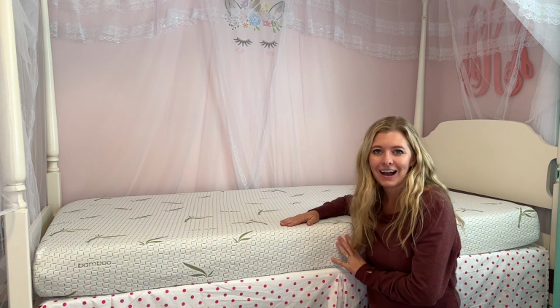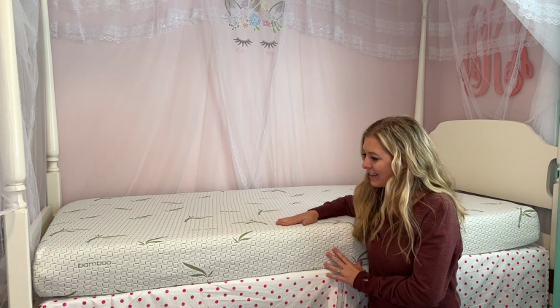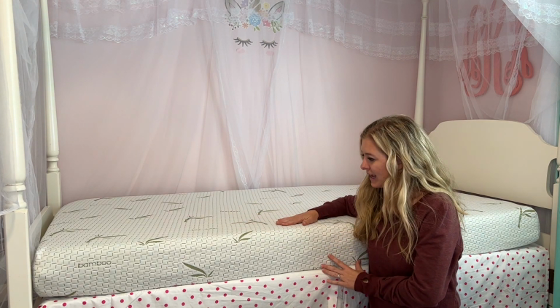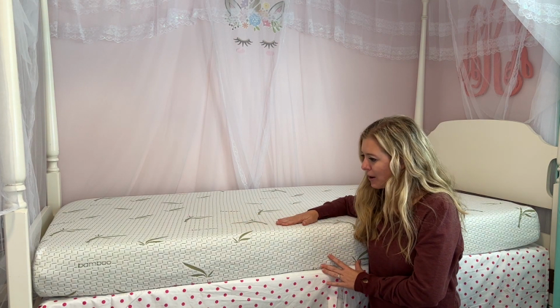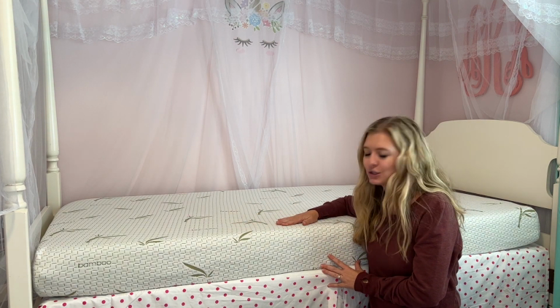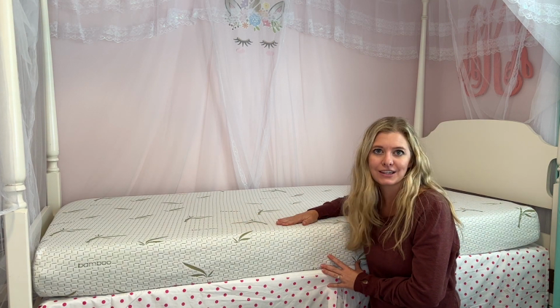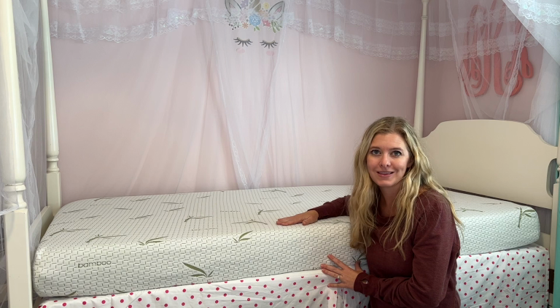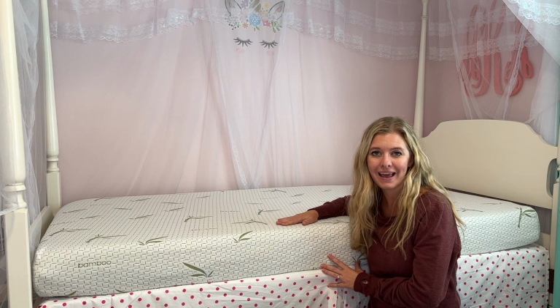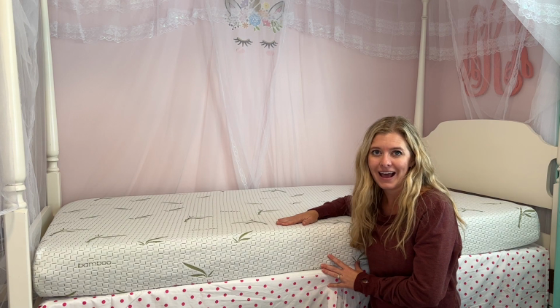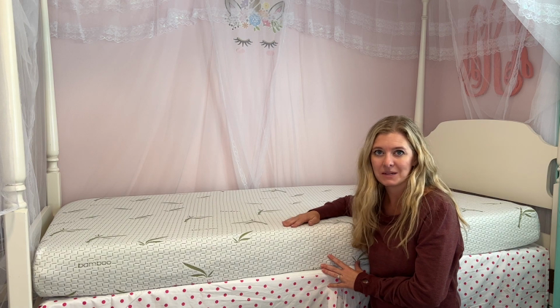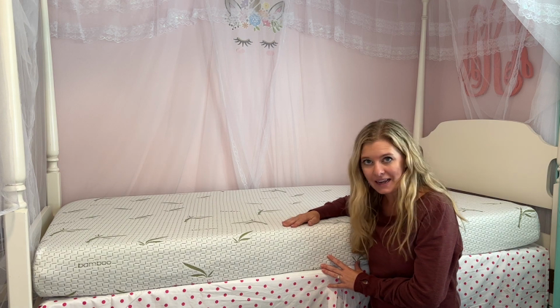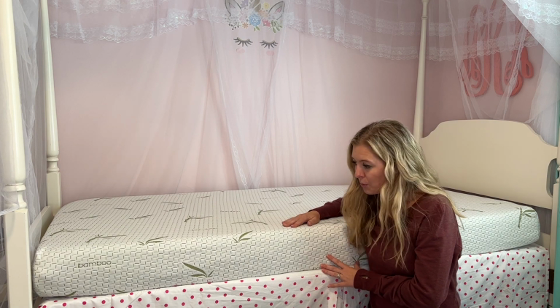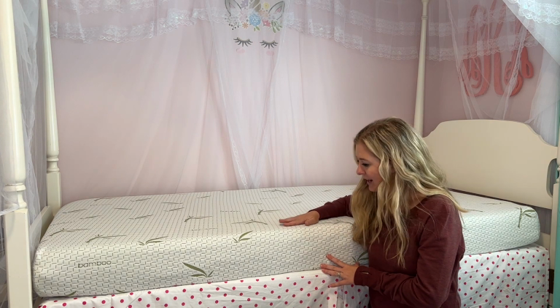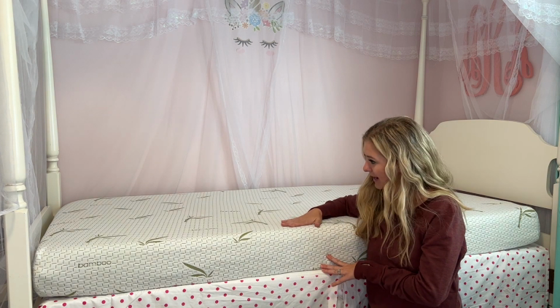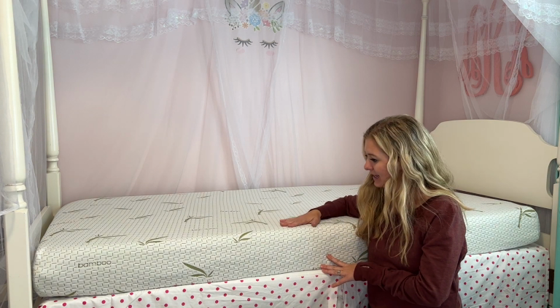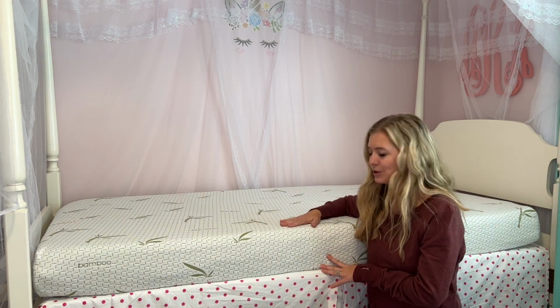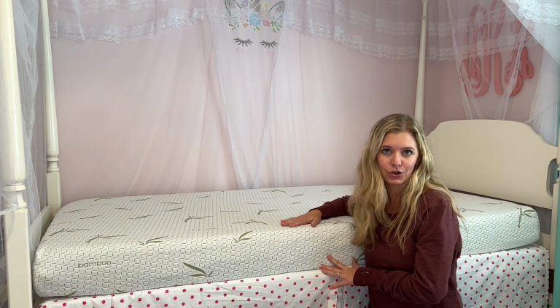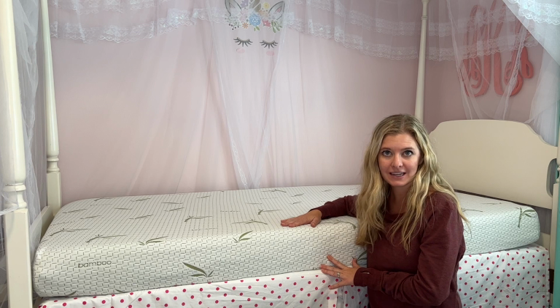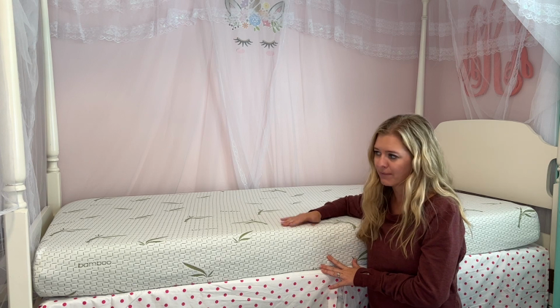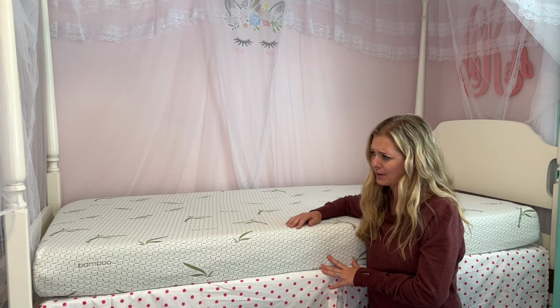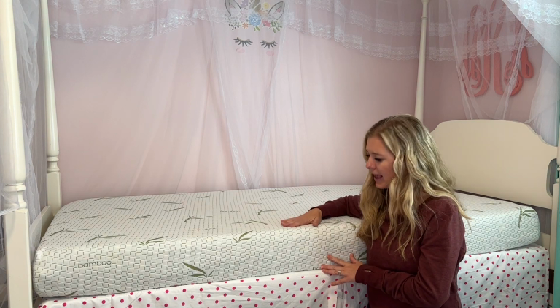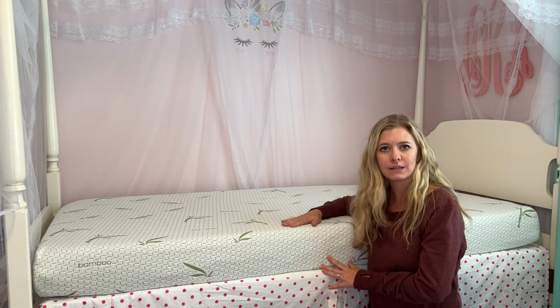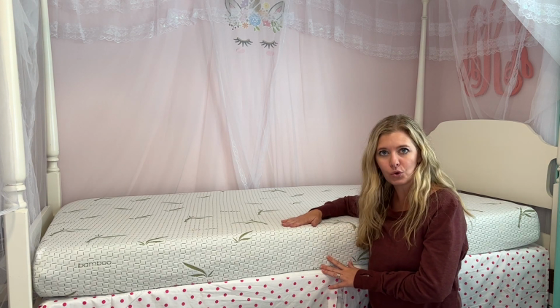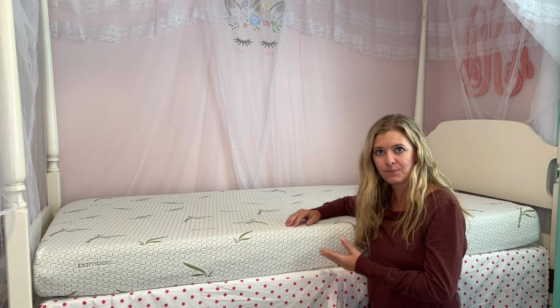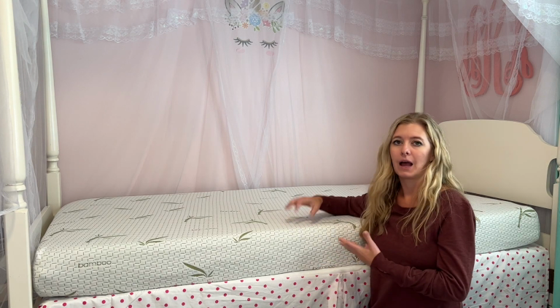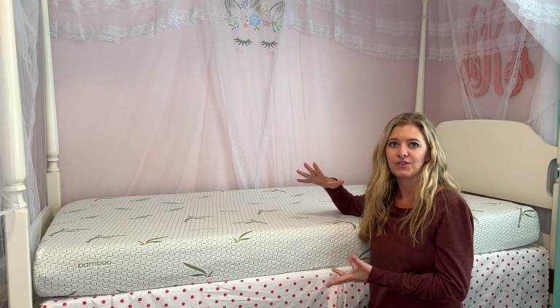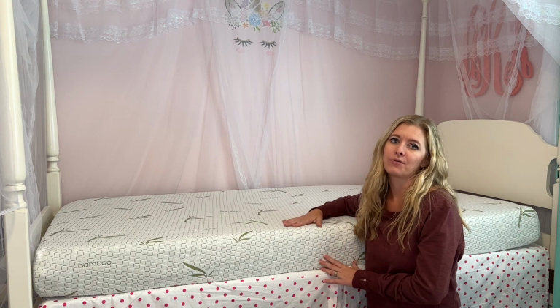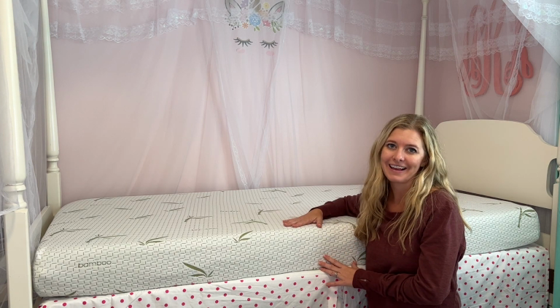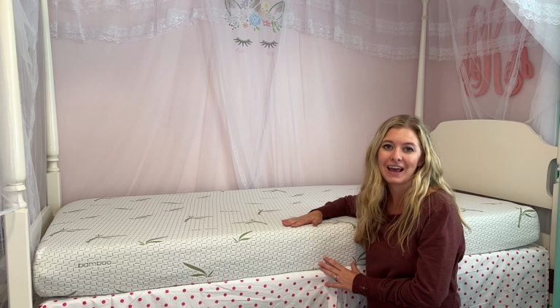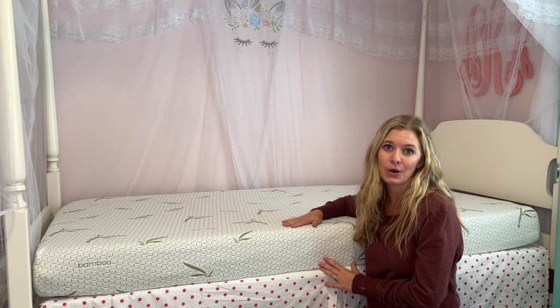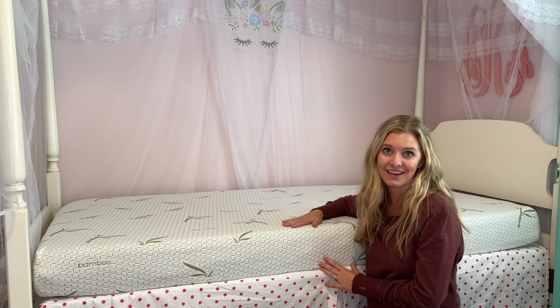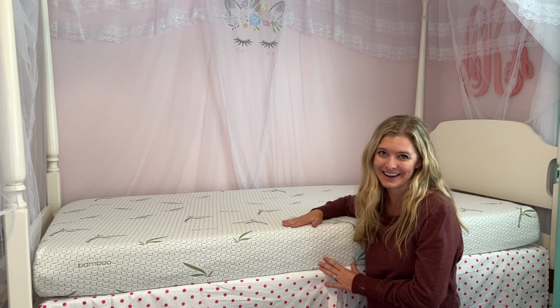I got this about two days ago in the mail. I opened it the next morning, so it took a little over a day and a half before I would say it was fully fluffy and without any odor left in it.